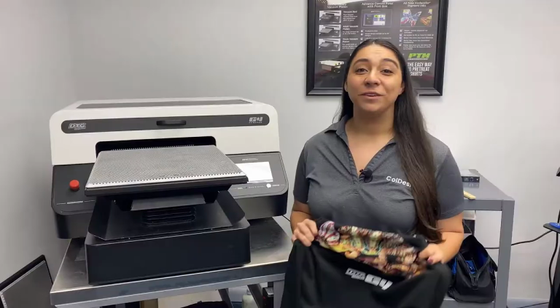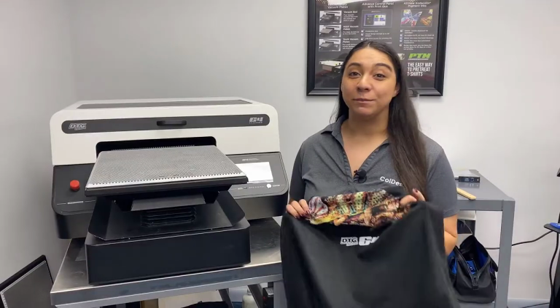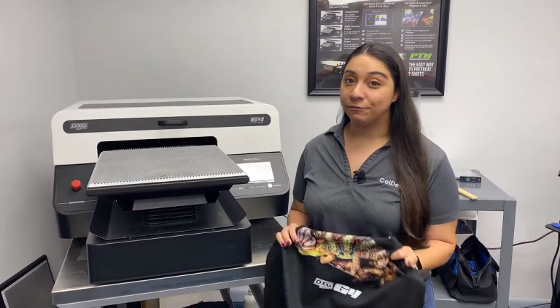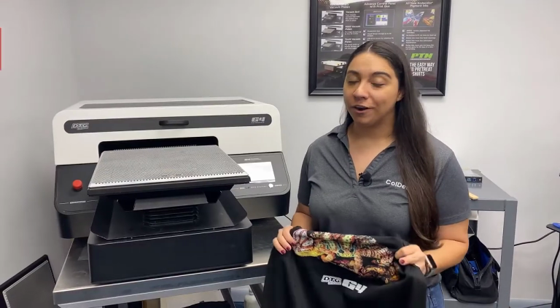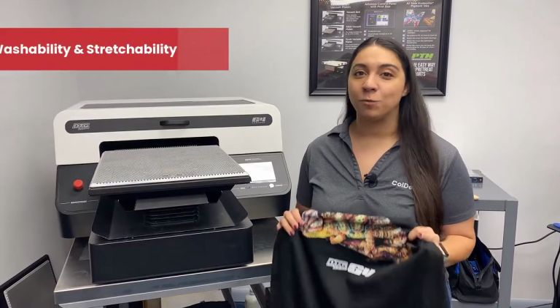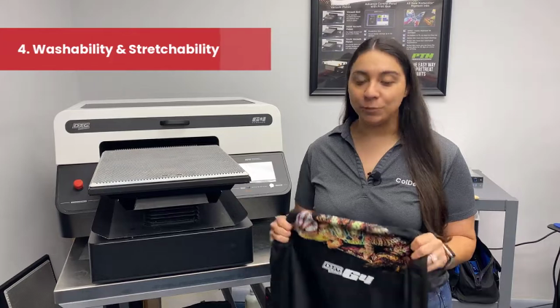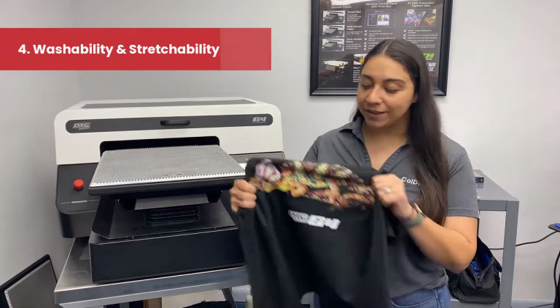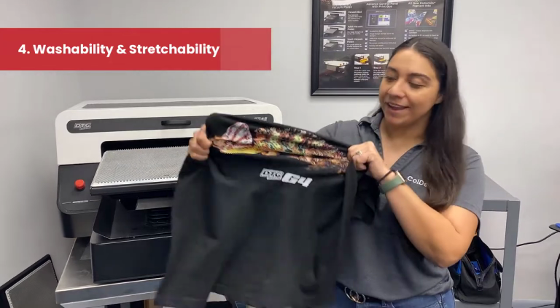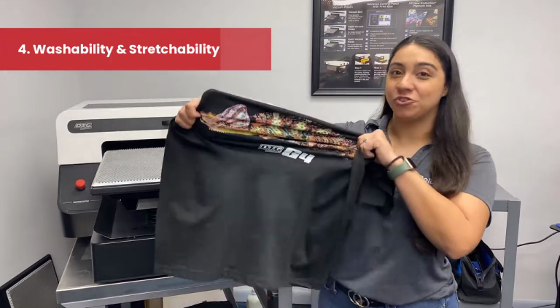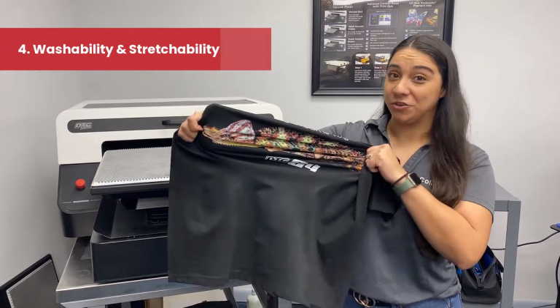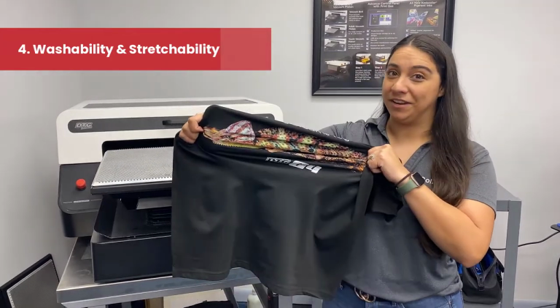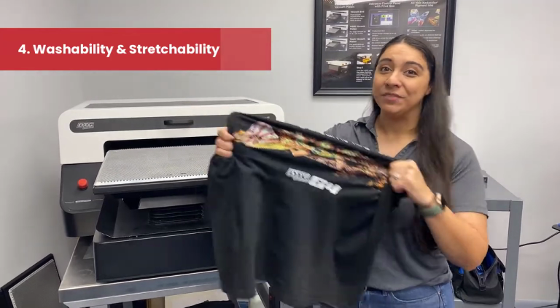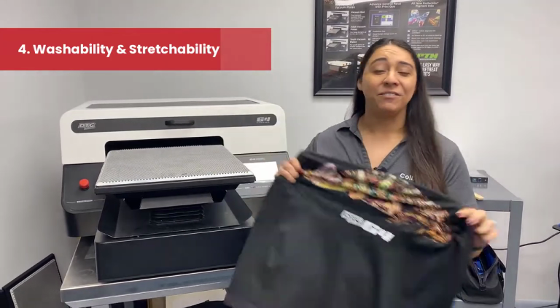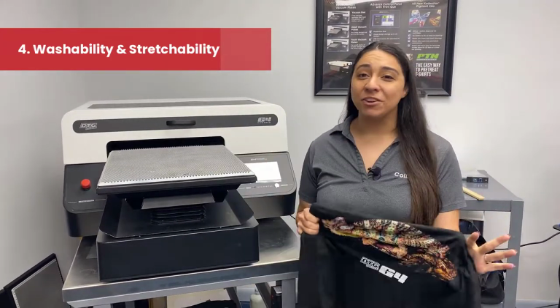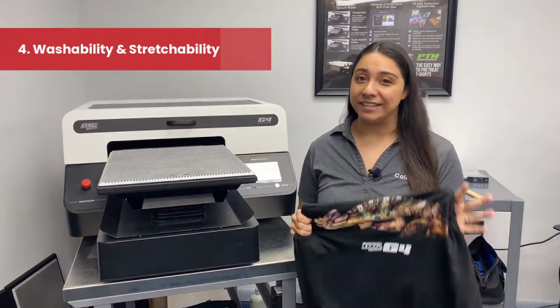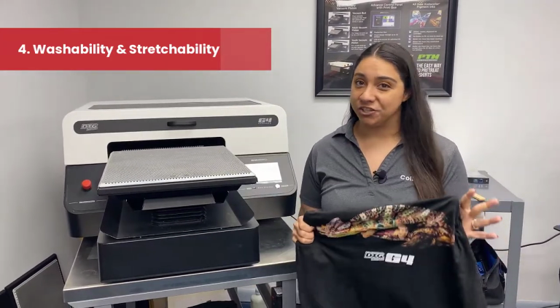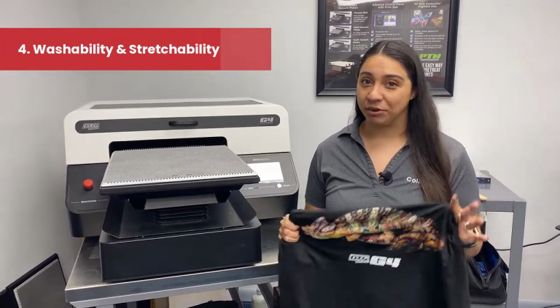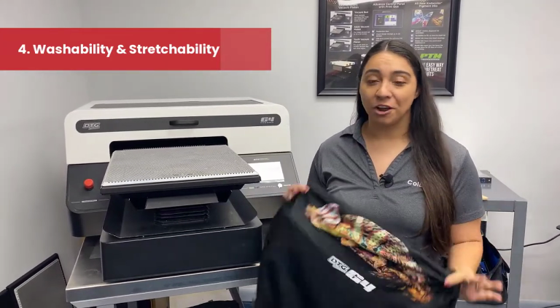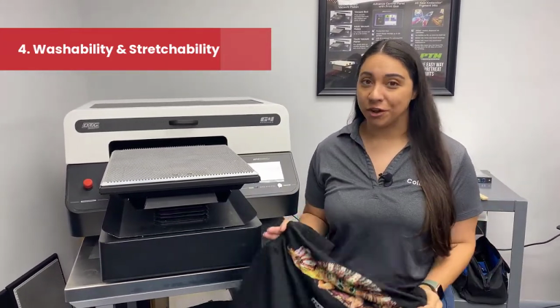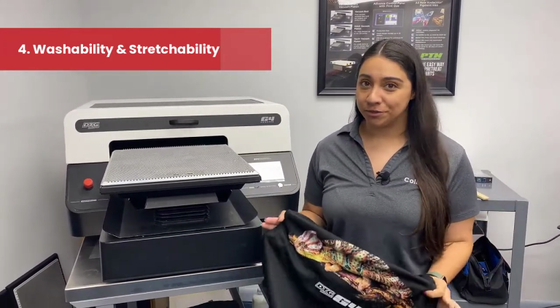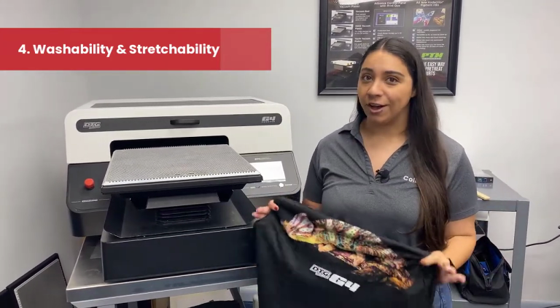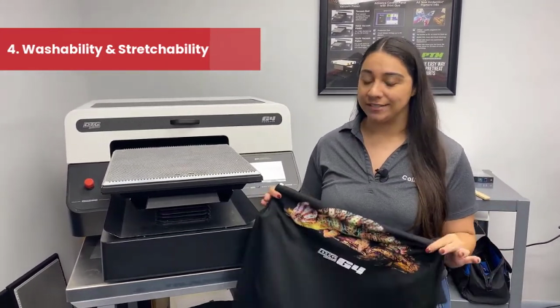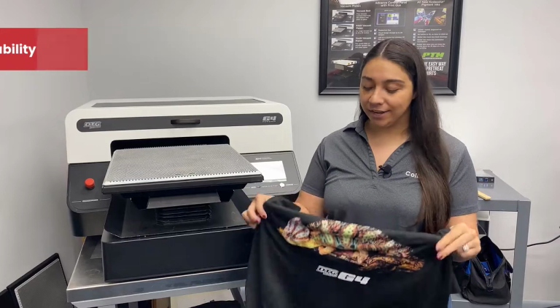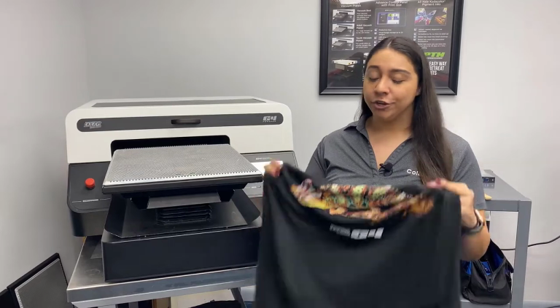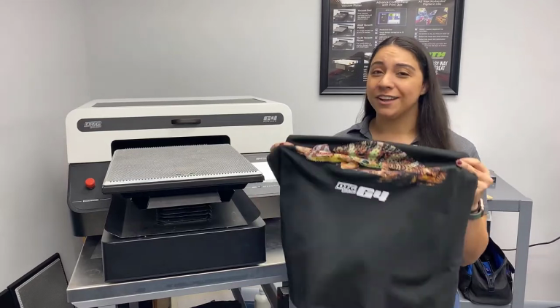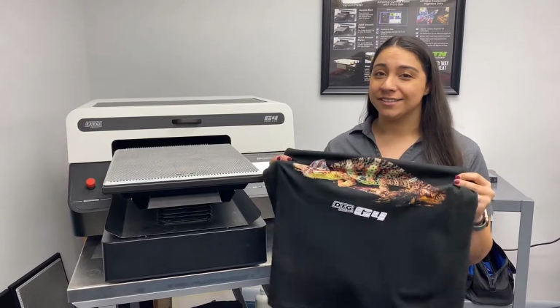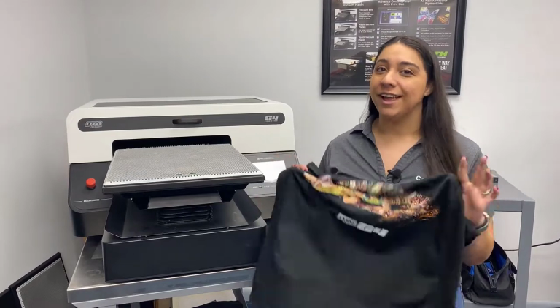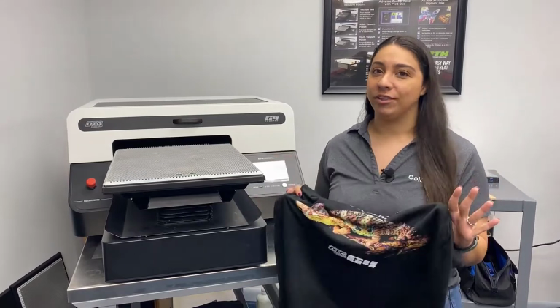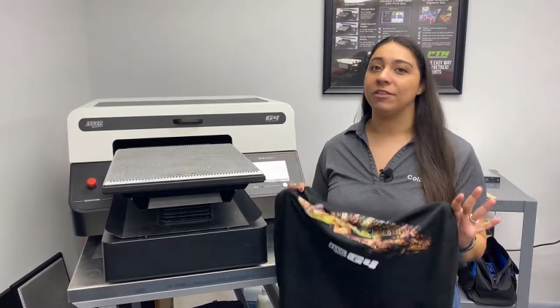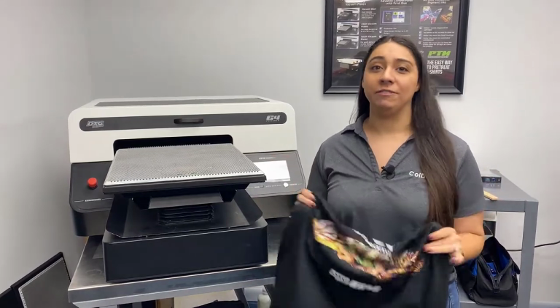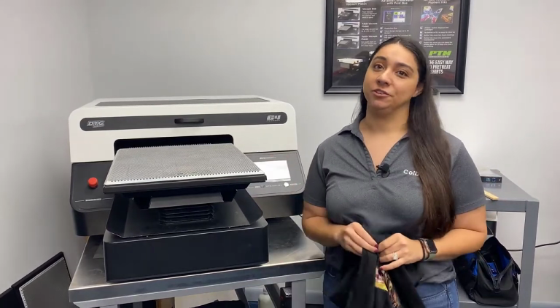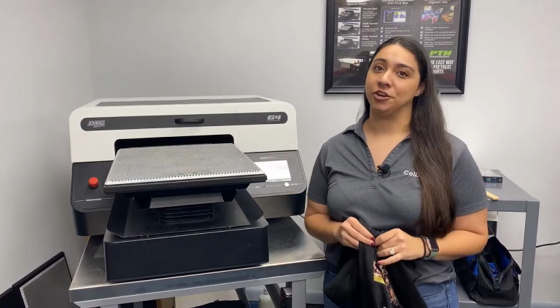Reason number four is washability and stretchability. If you have a good DTG print on a 100% cotton tee, your design is going to outlive the life of your t-shirt.